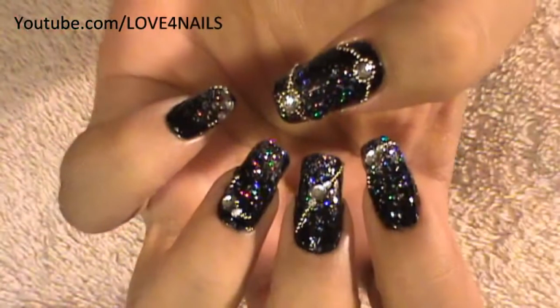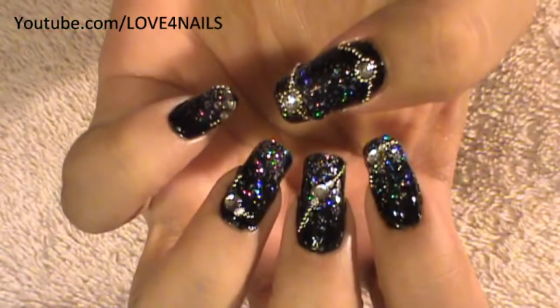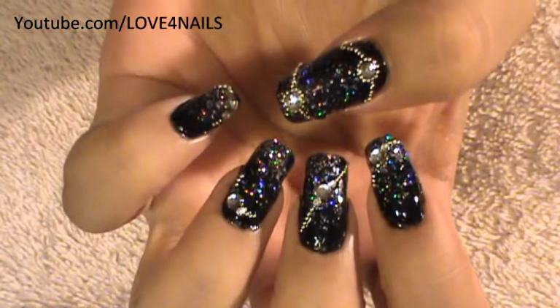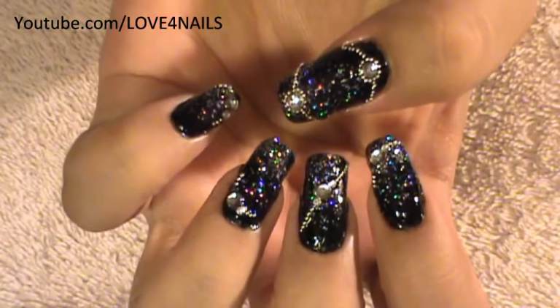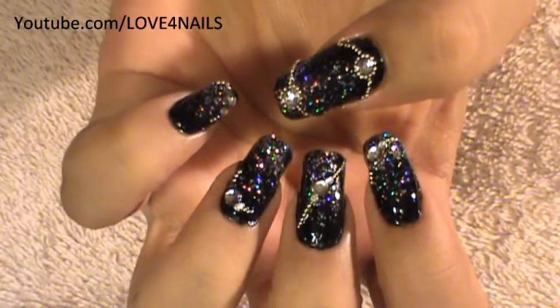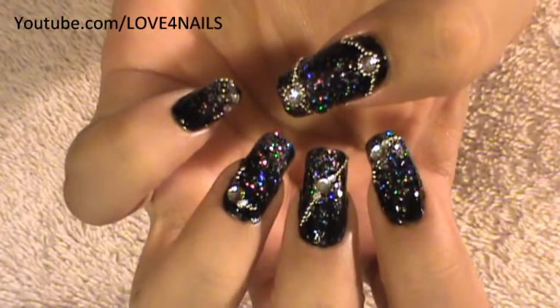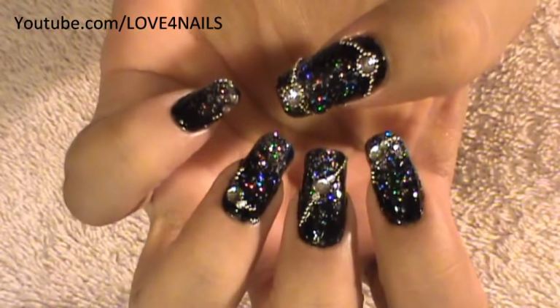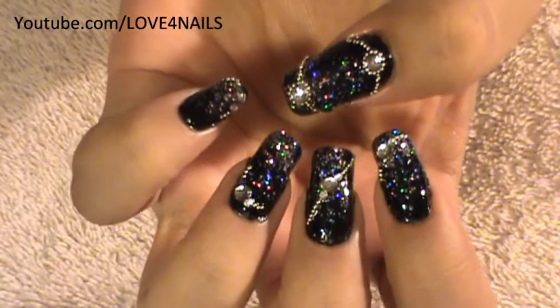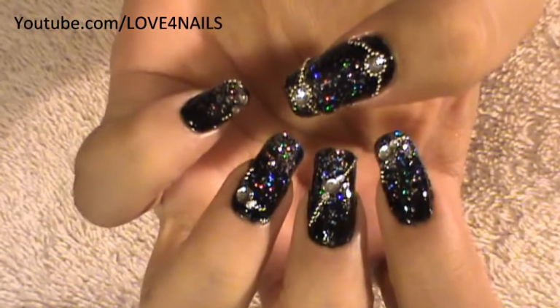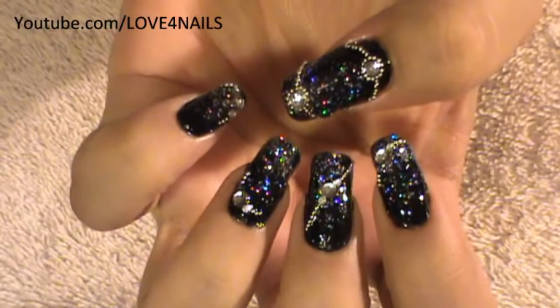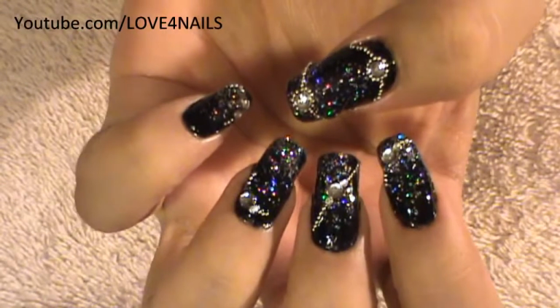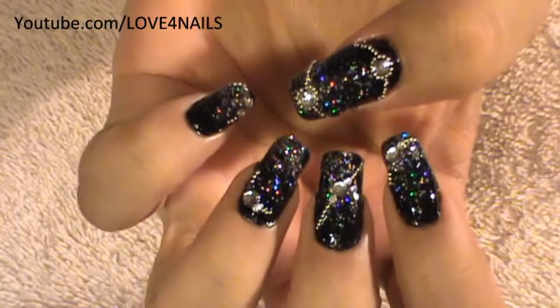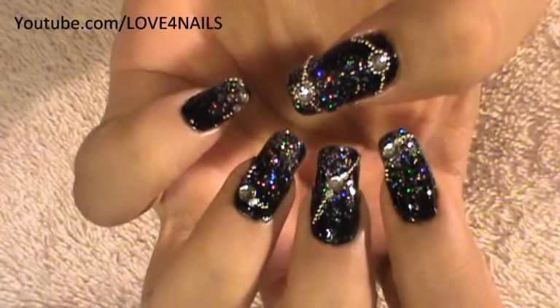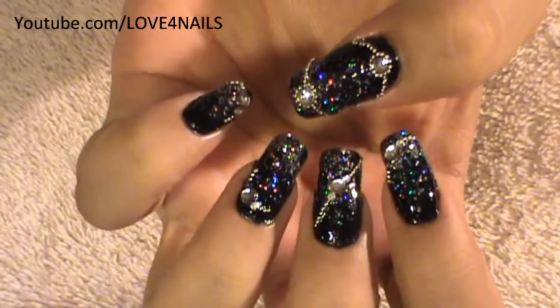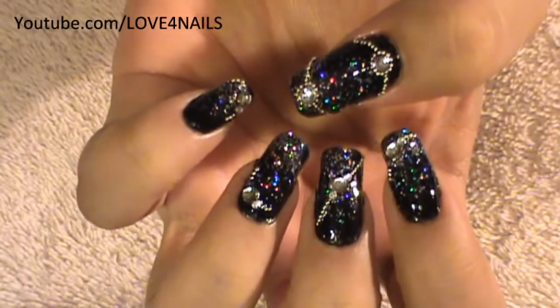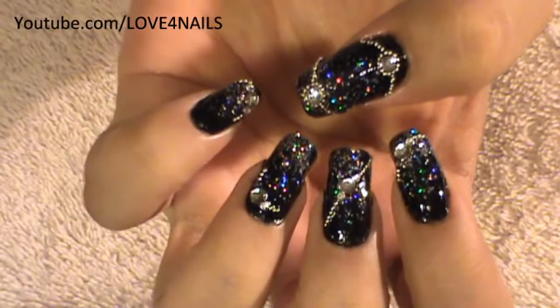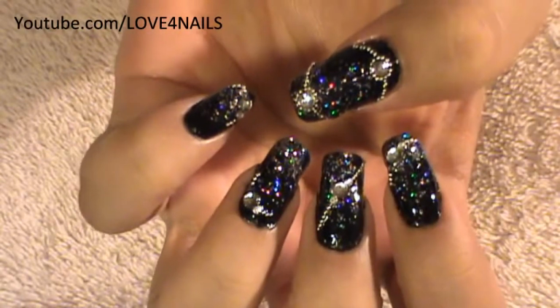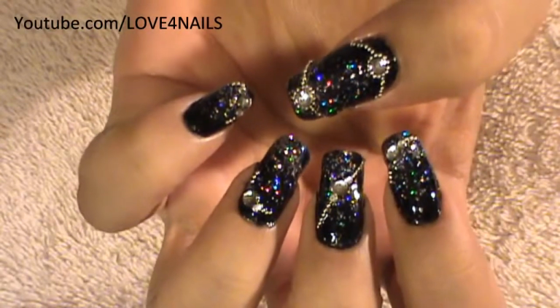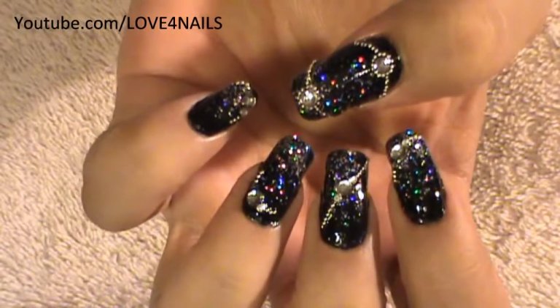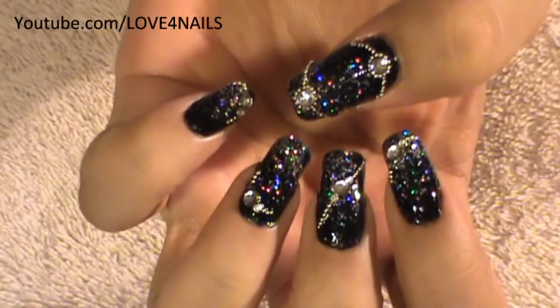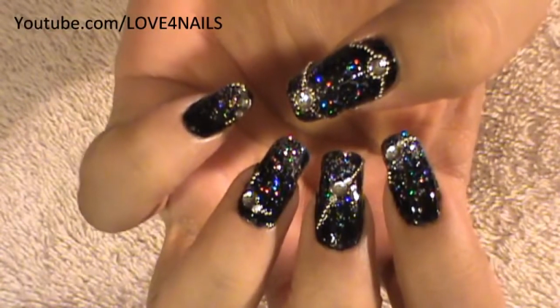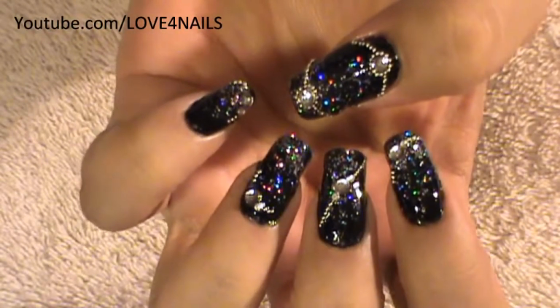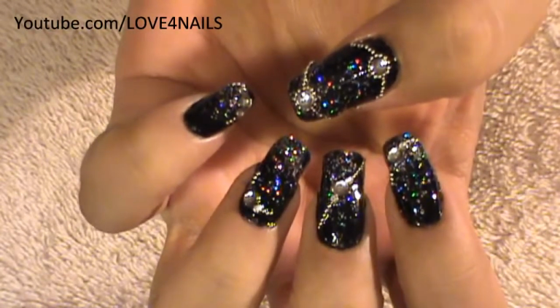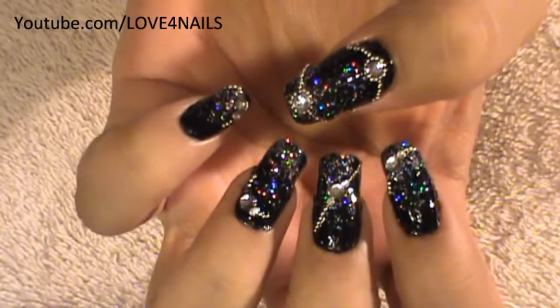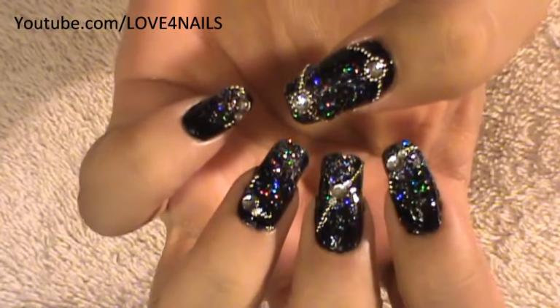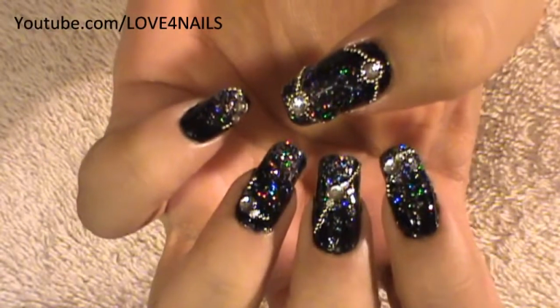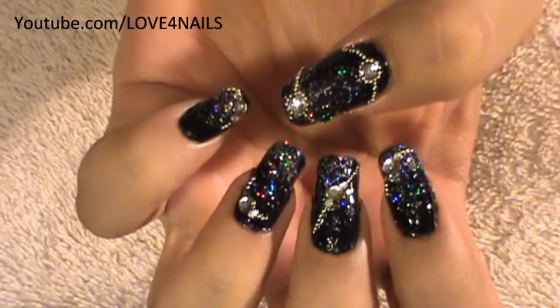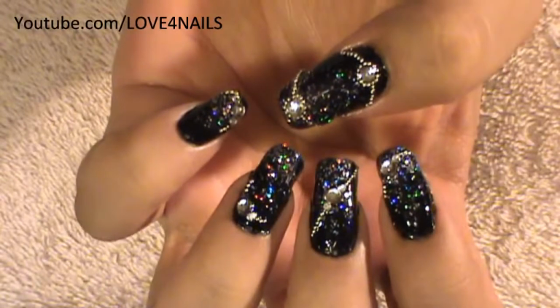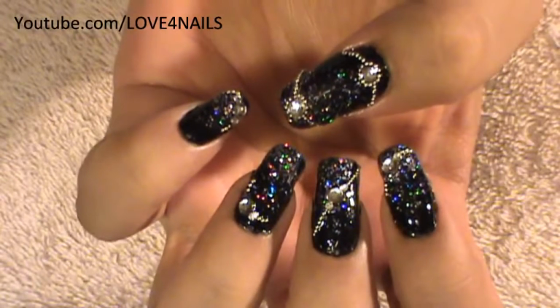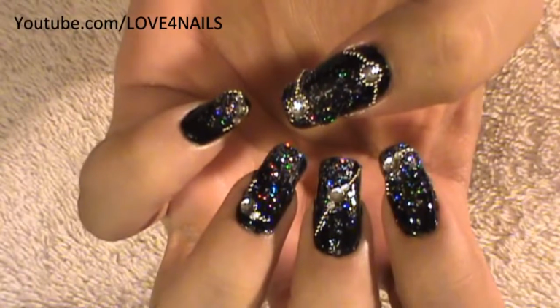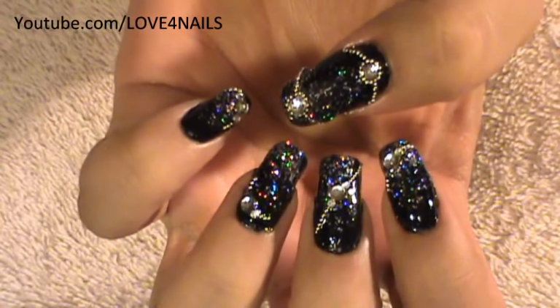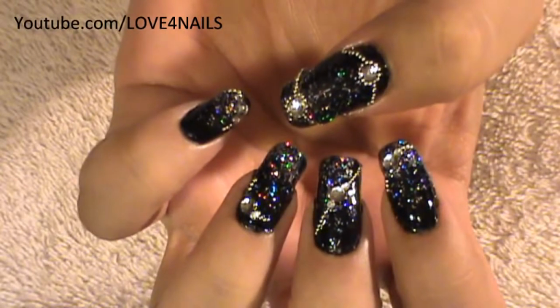Hello, I hope you guys are all doing great. This is the nail art design we're going to be working on today. First we're going to work on our black on silver background, and then we're going to place a couple of beads and some rhinestones.